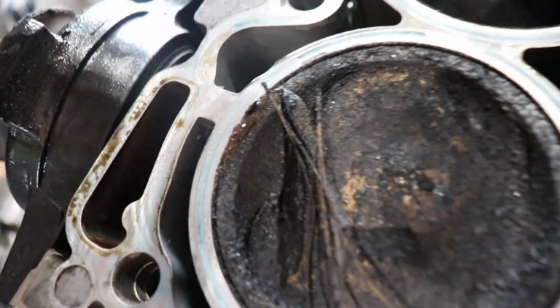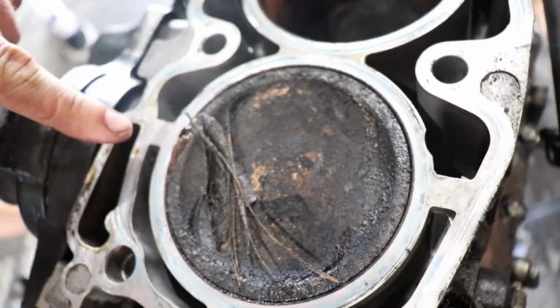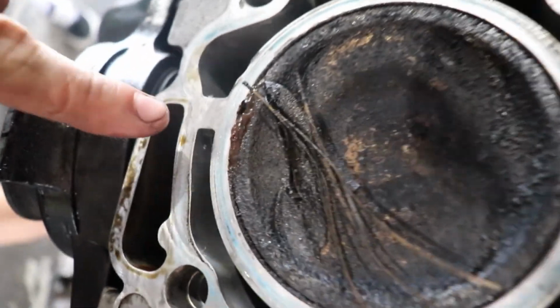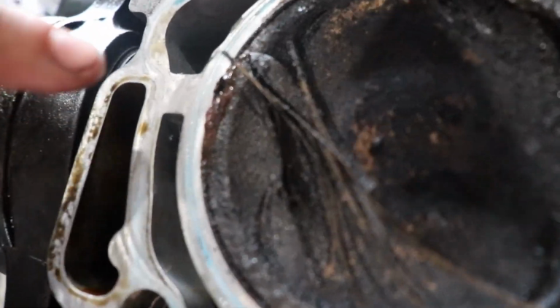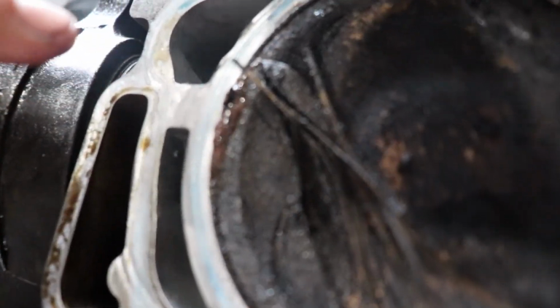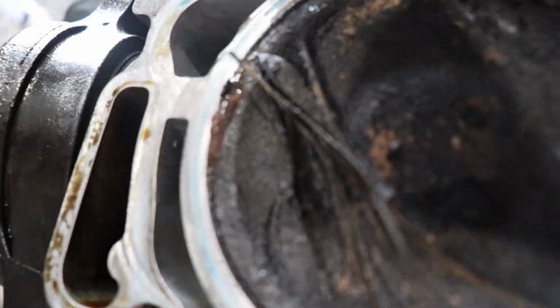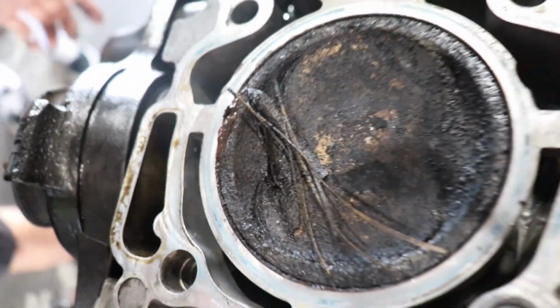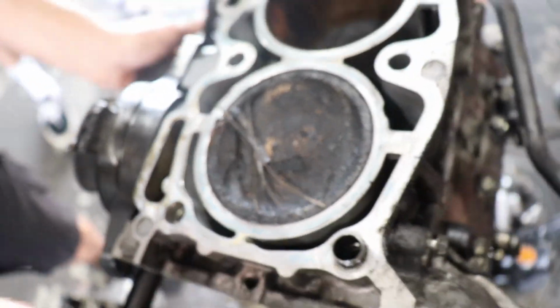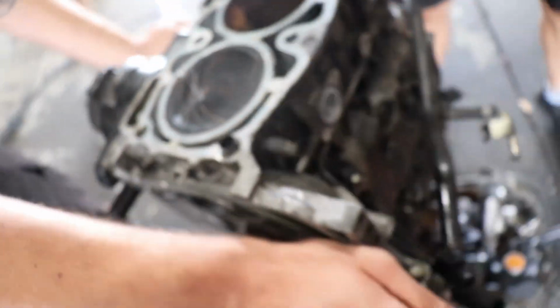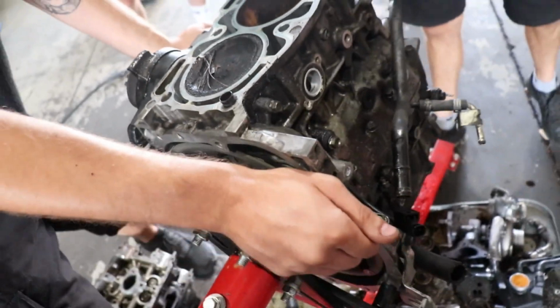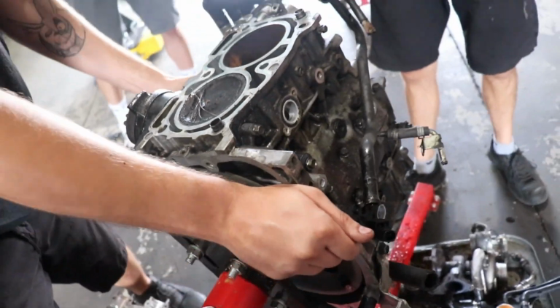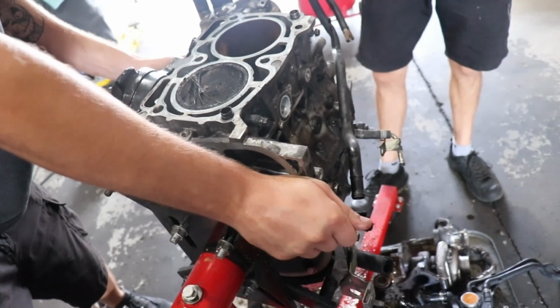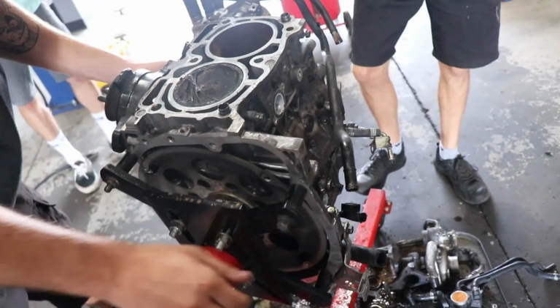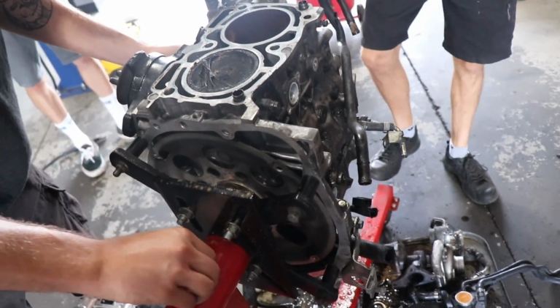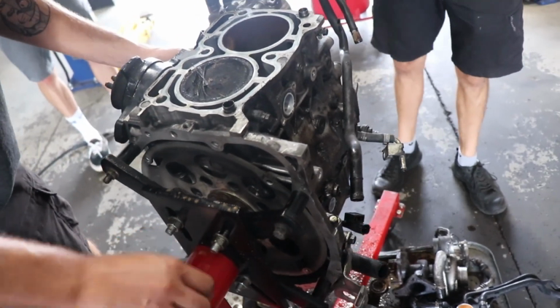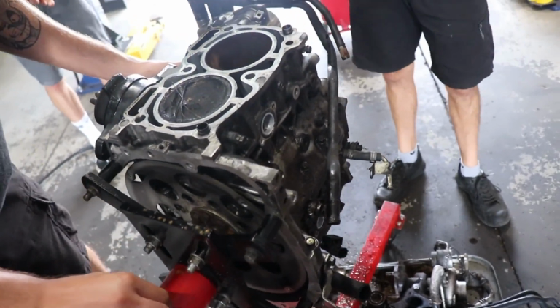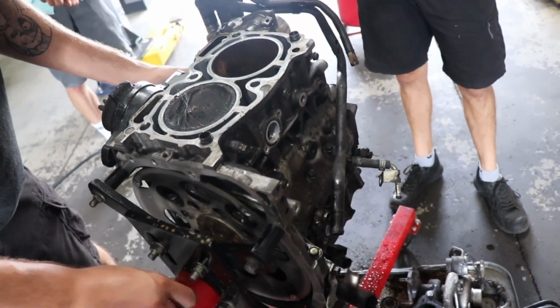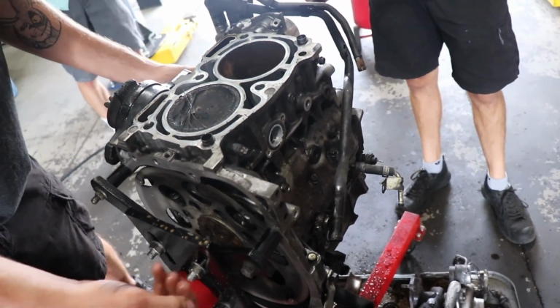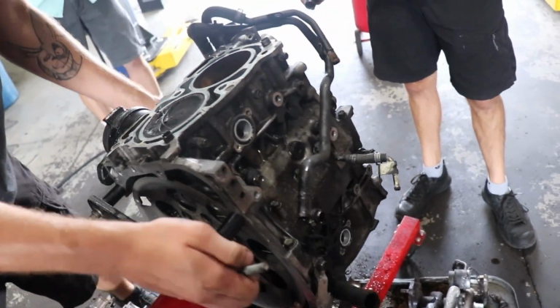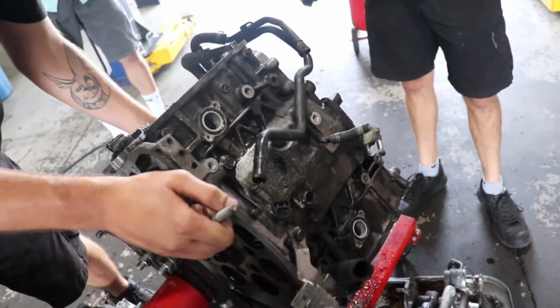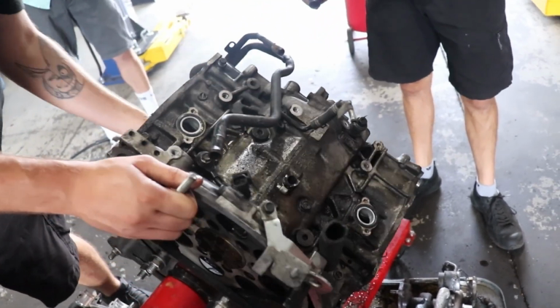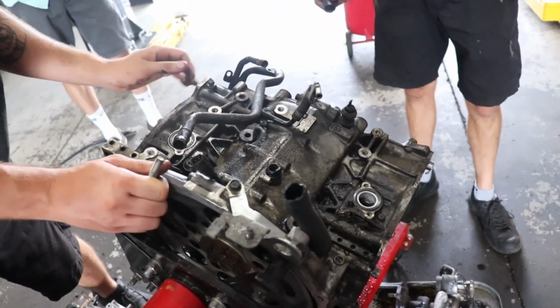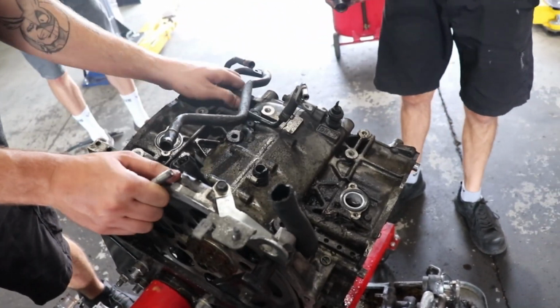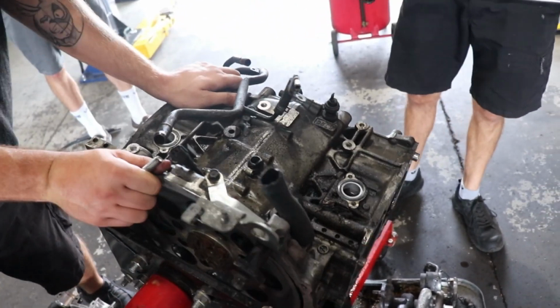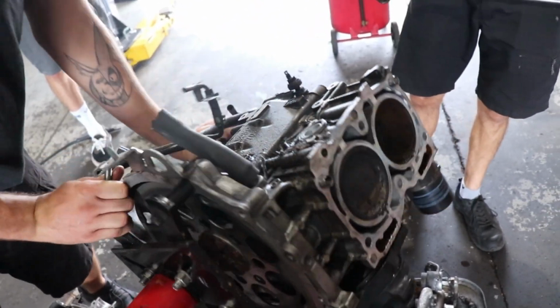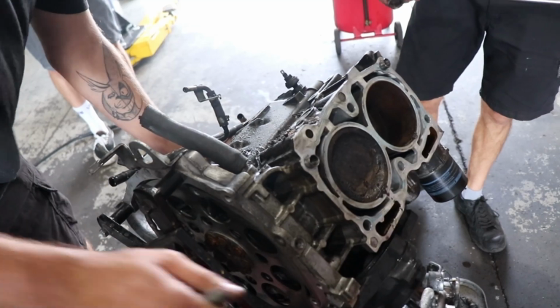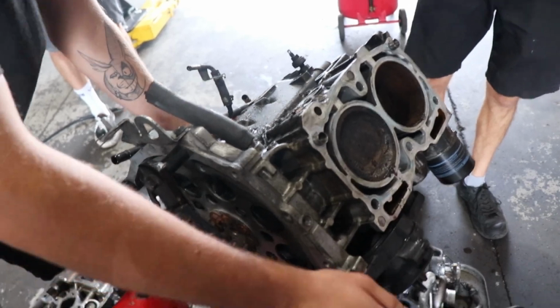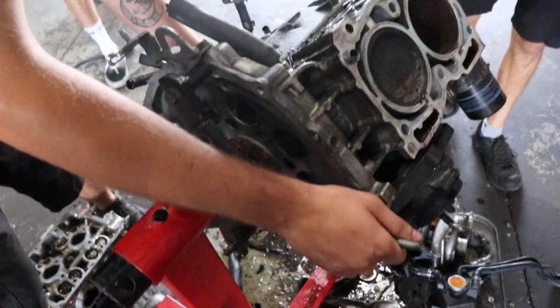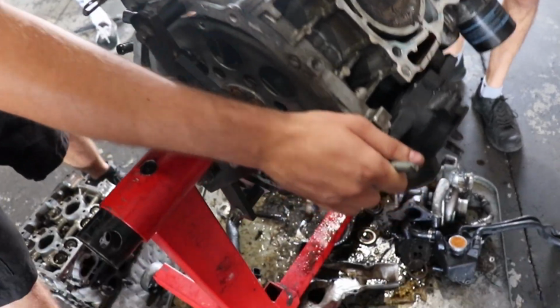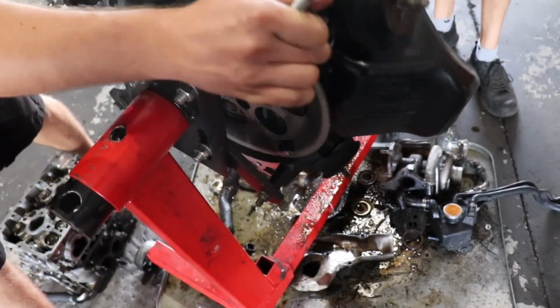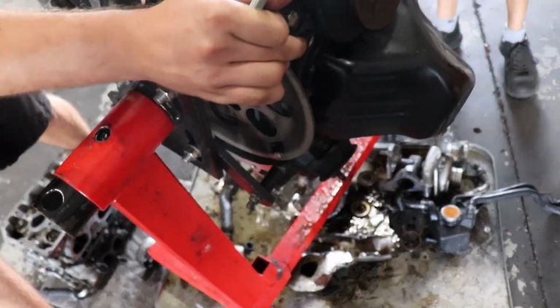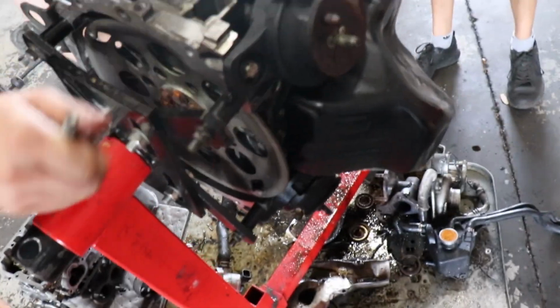Wow, there's like fudge there. Grandma made it fresh. You hear this thing cry when you turn it up?